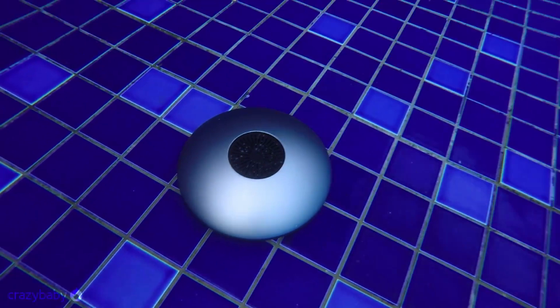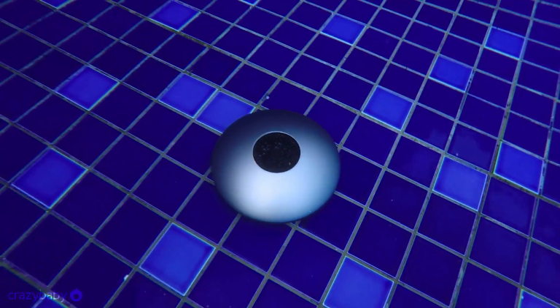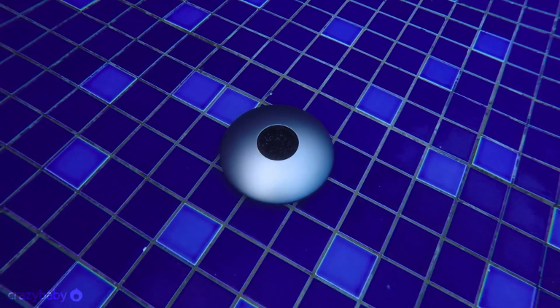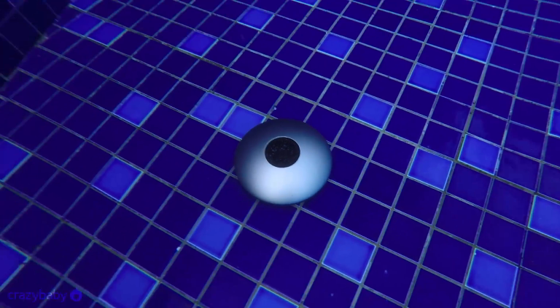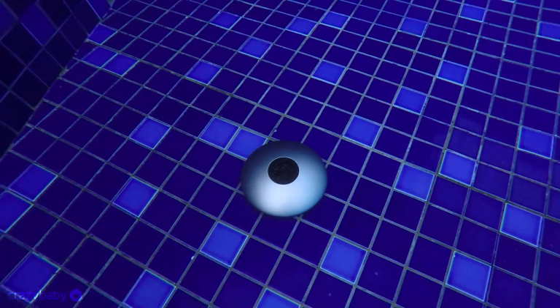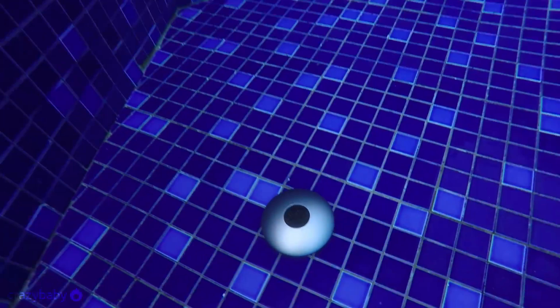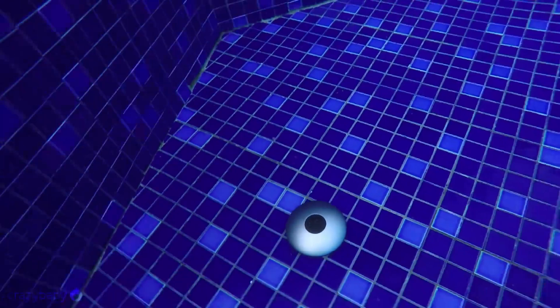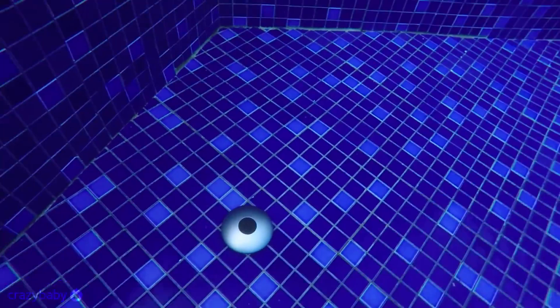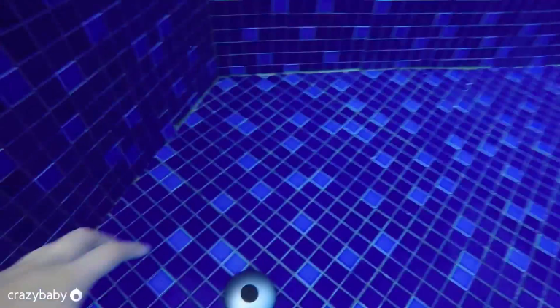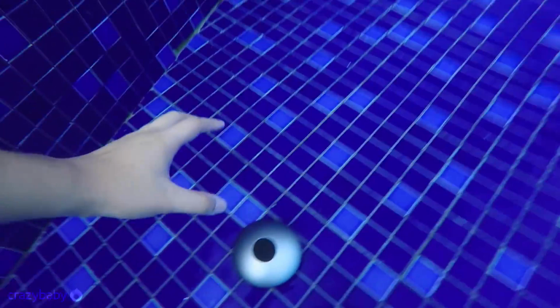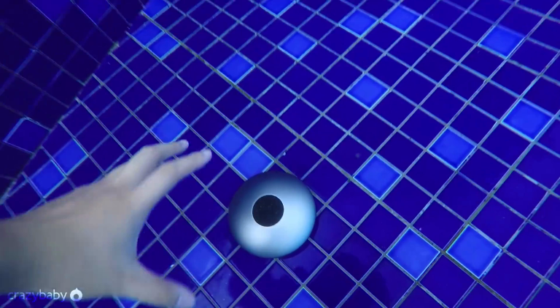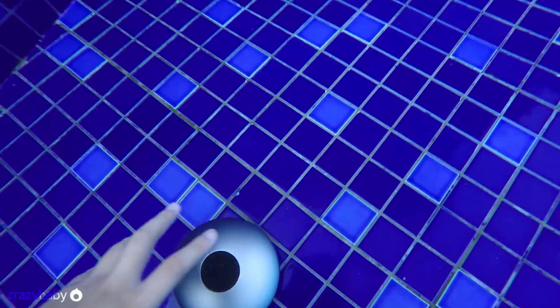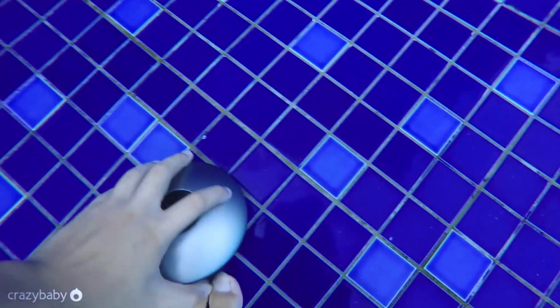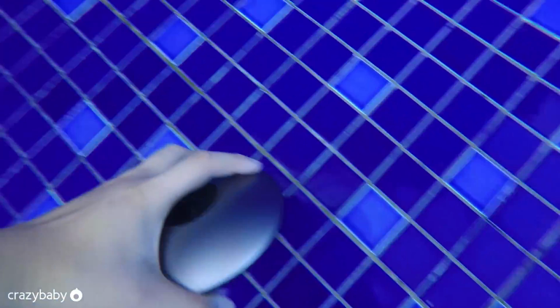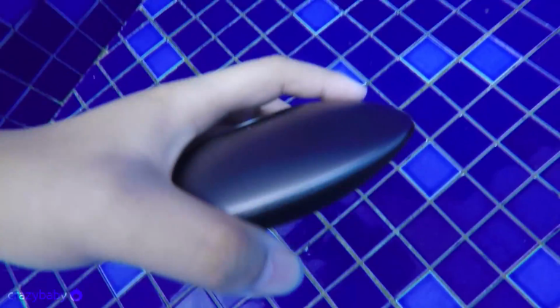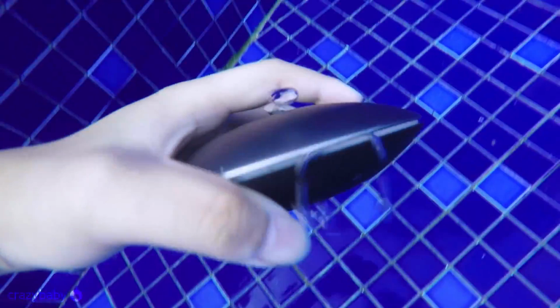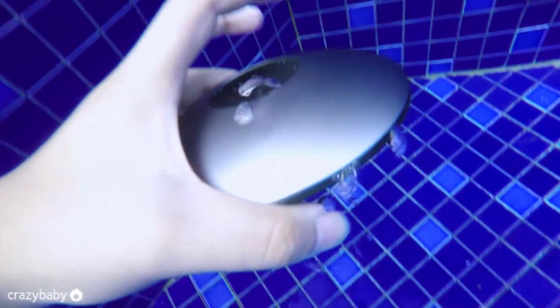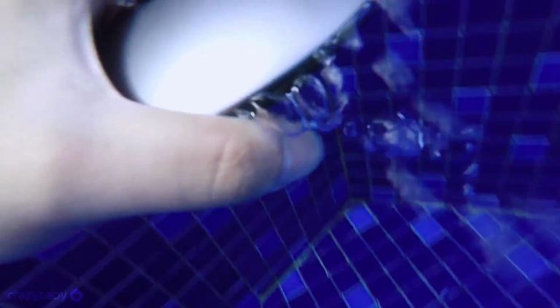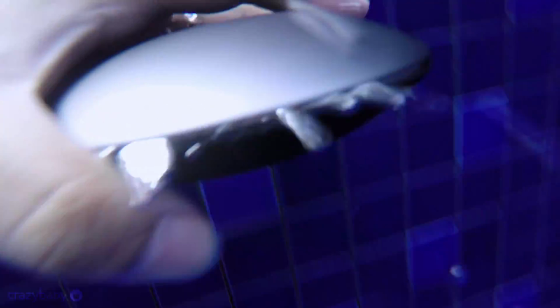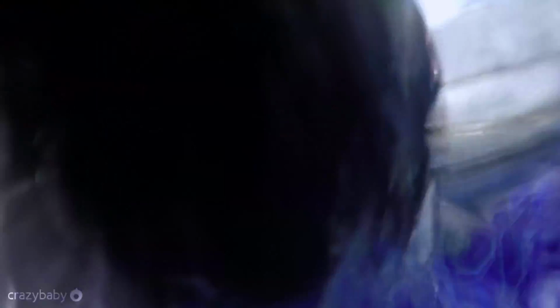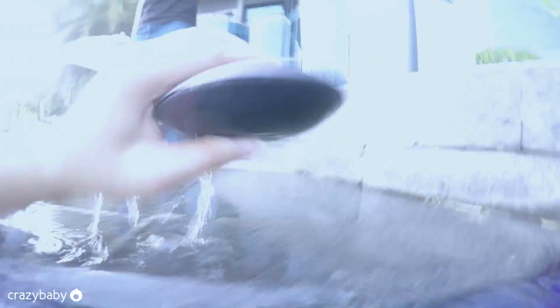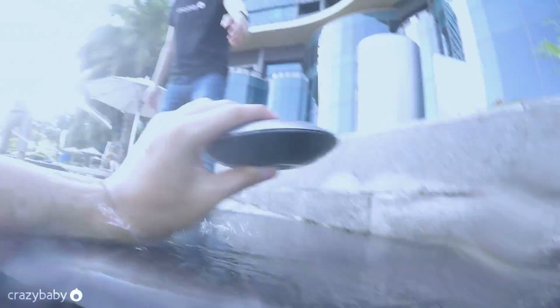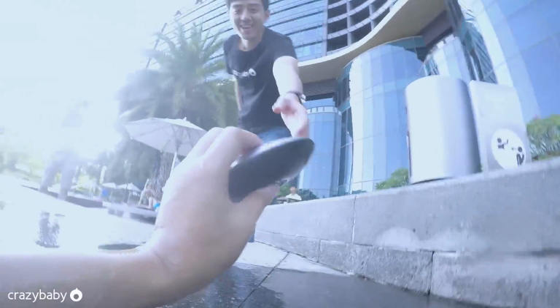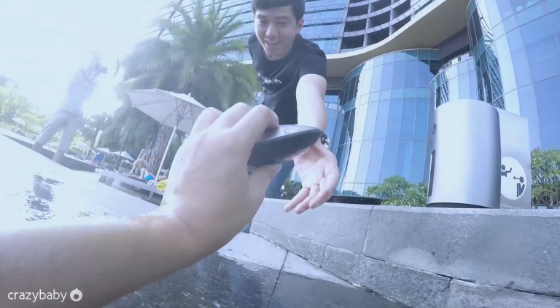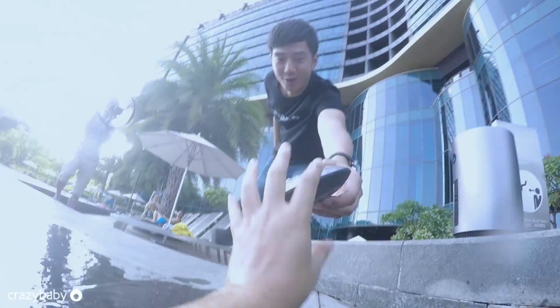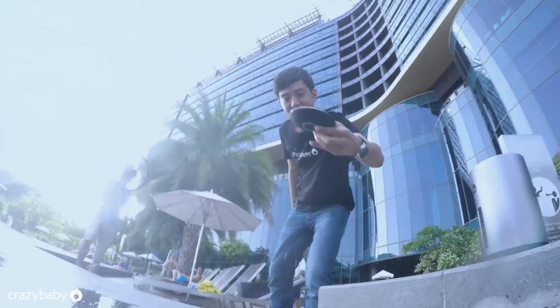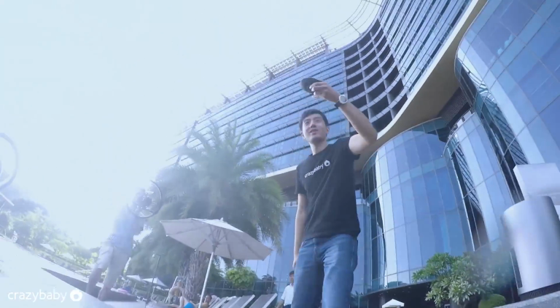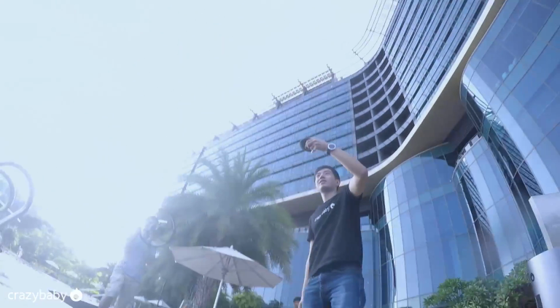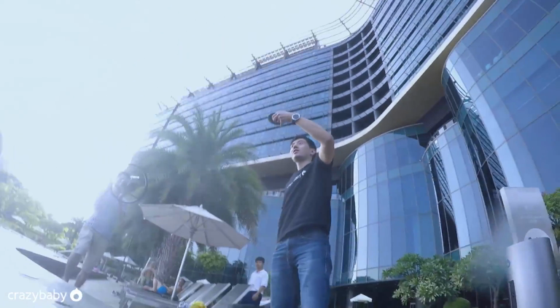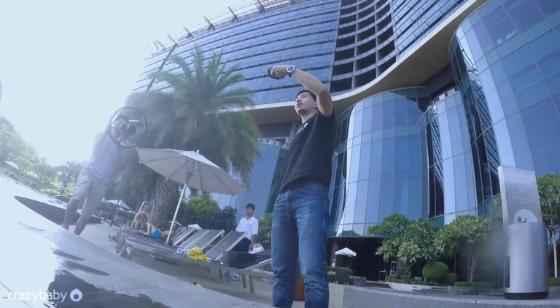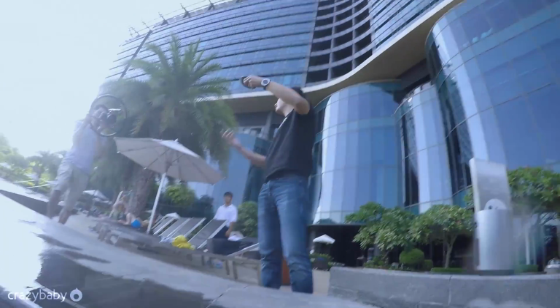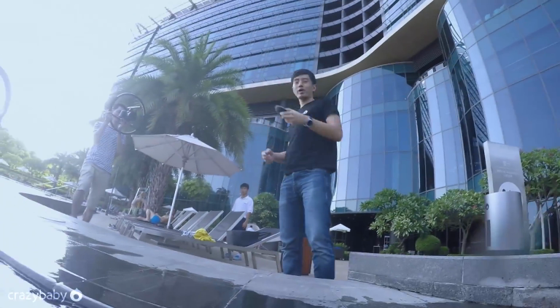We will wait for our colleague to take the craft out of the water. Okay, thank you. Yes, it's still working.